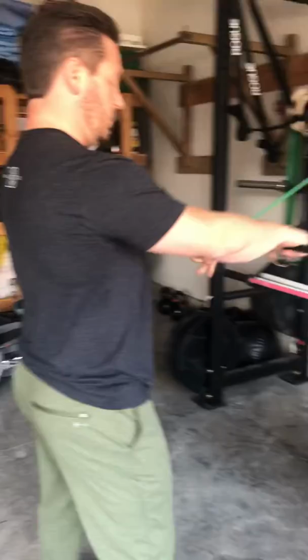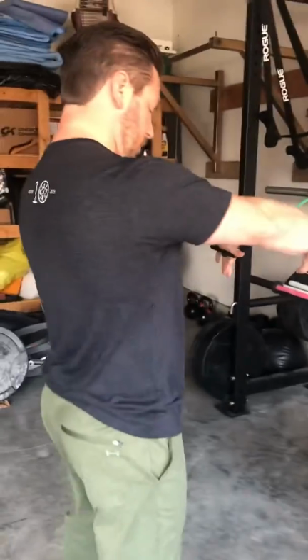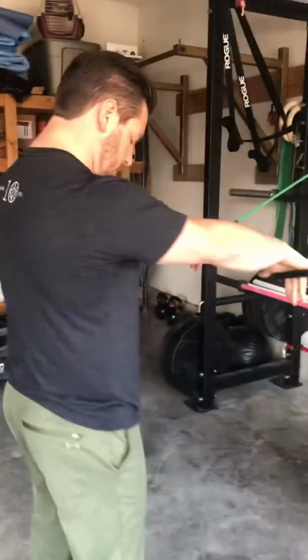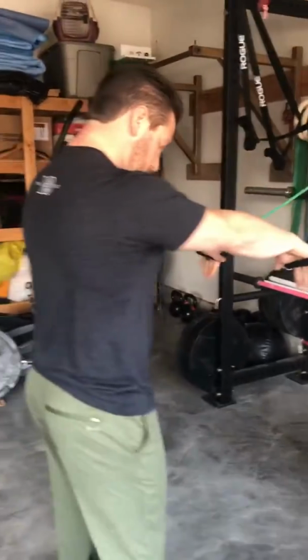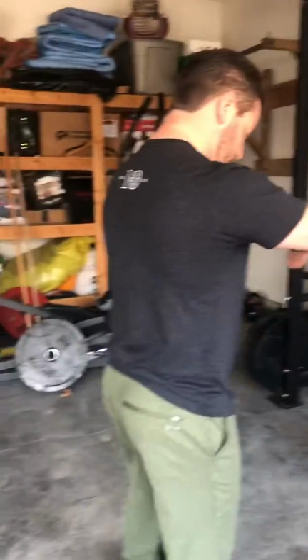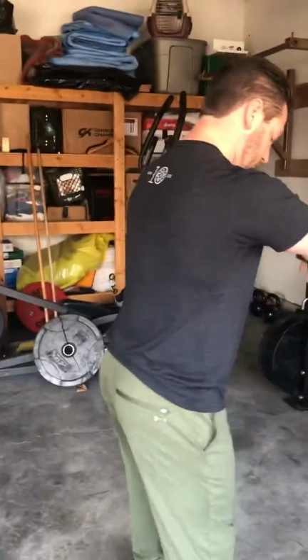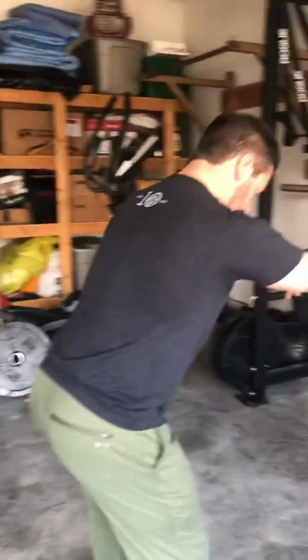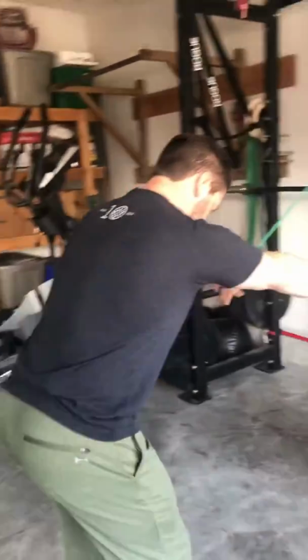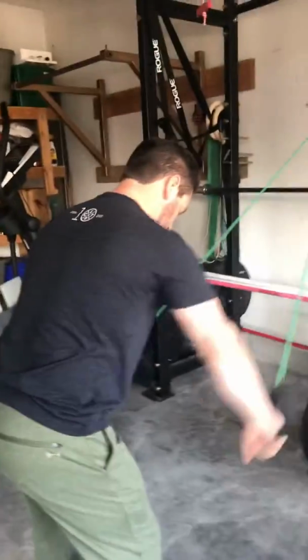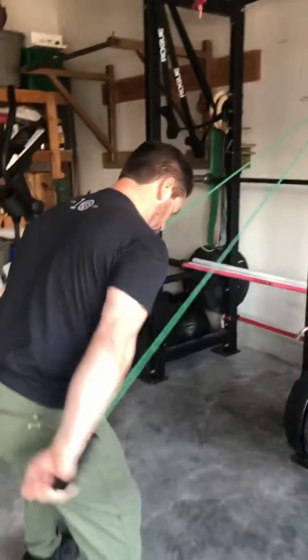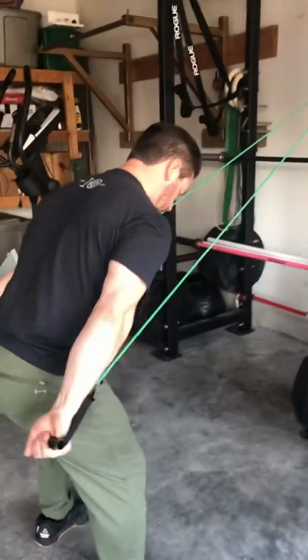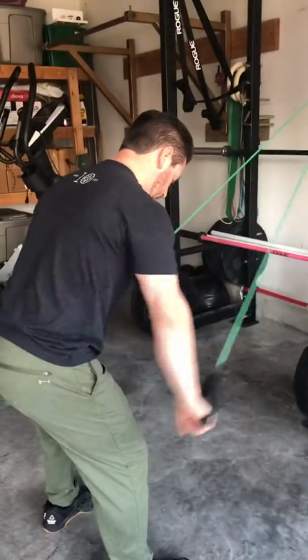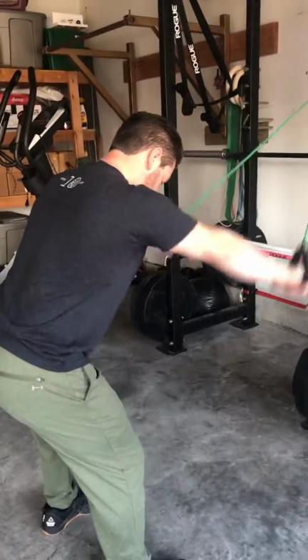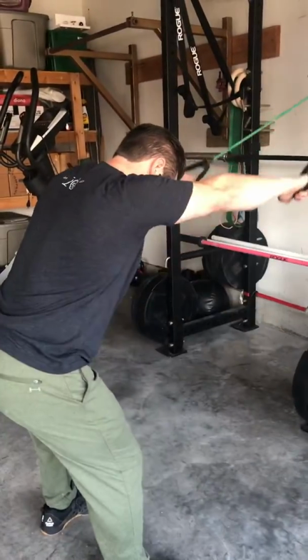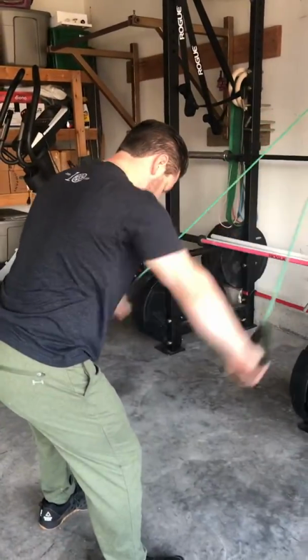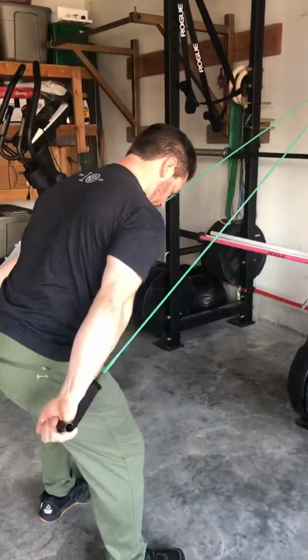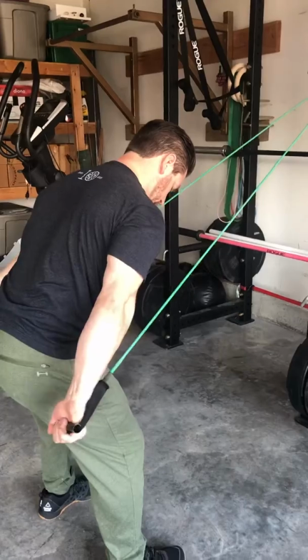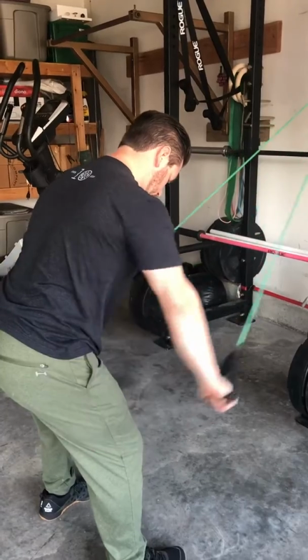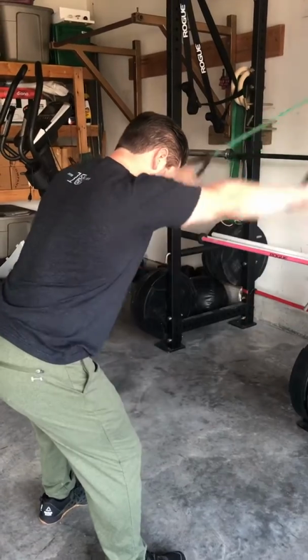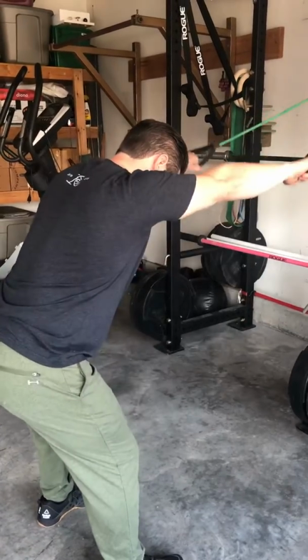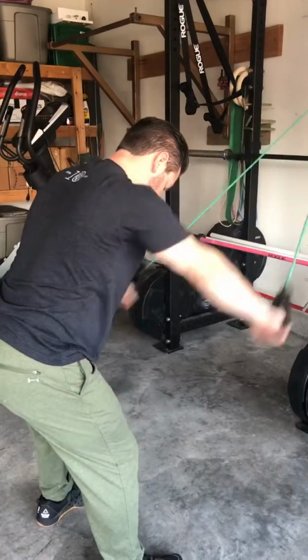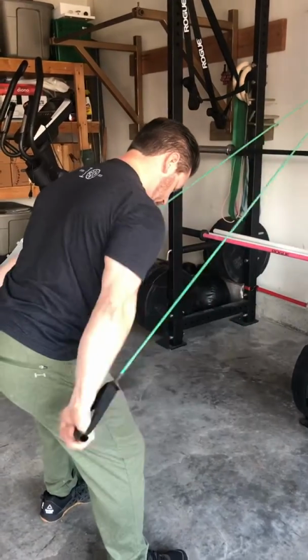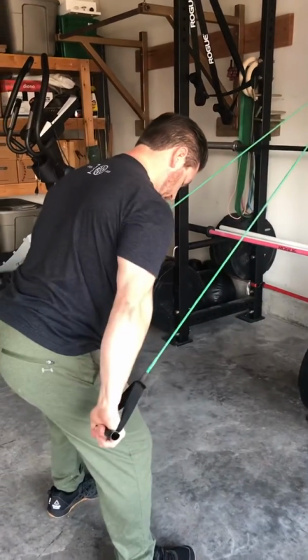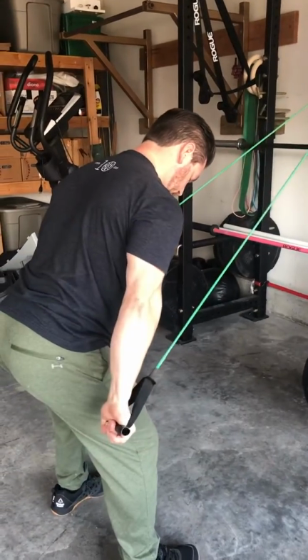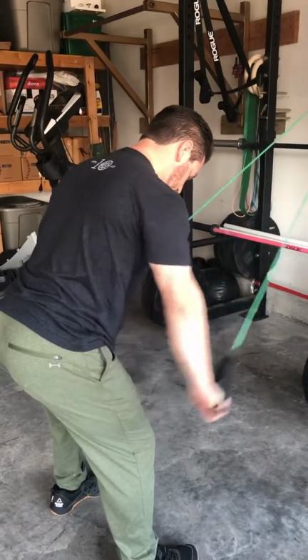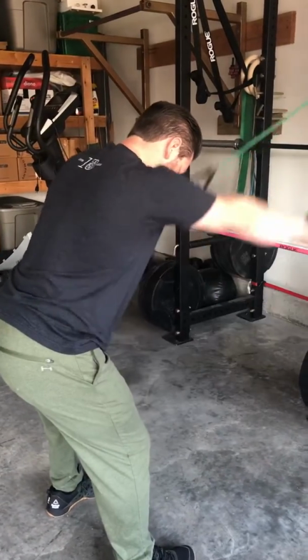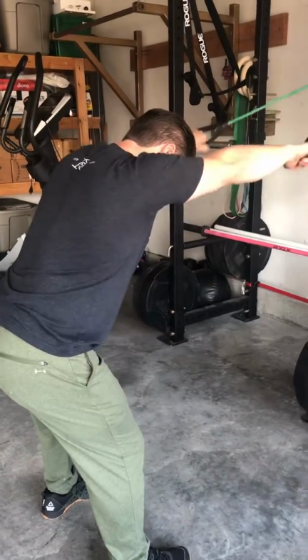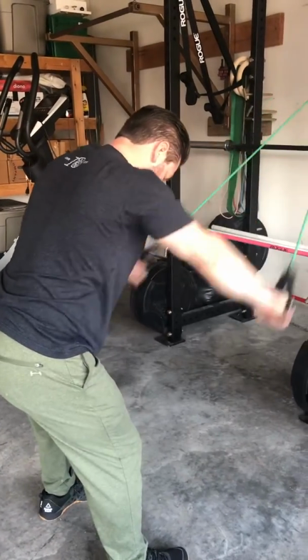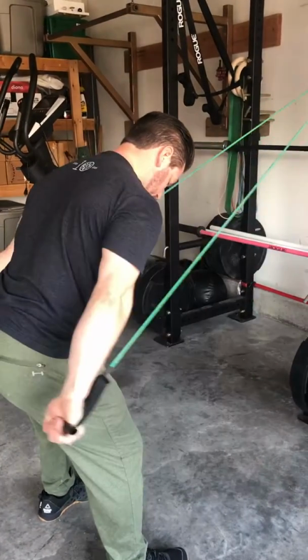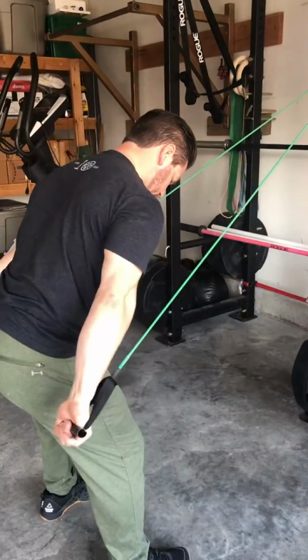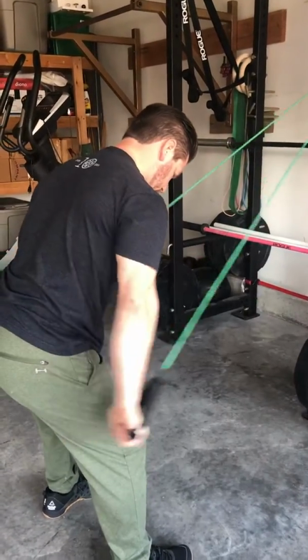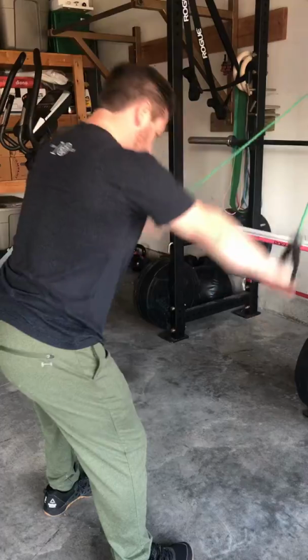Our first one is going to be straight arm press downs. Extending through those arms and then pulling — you can pause at the bottom. We're going to do a set of 10 of these, though he's only going to do a couple.